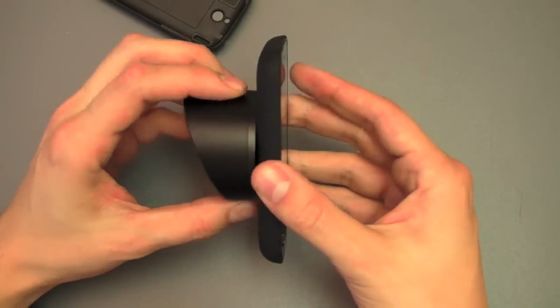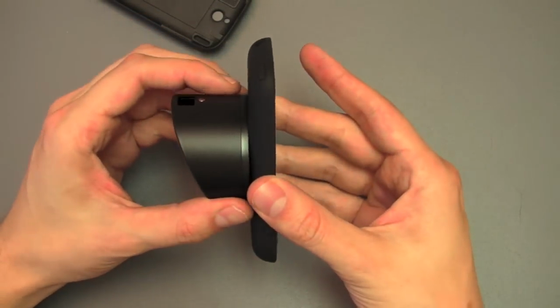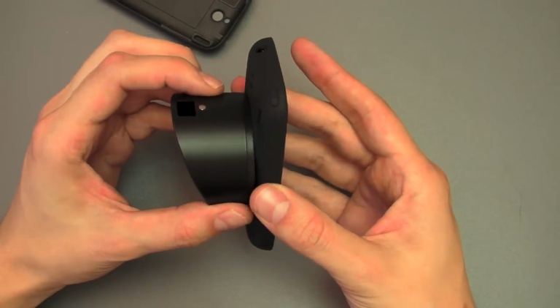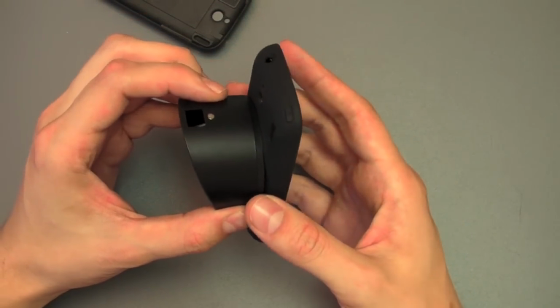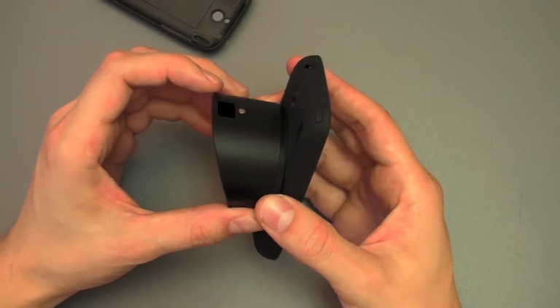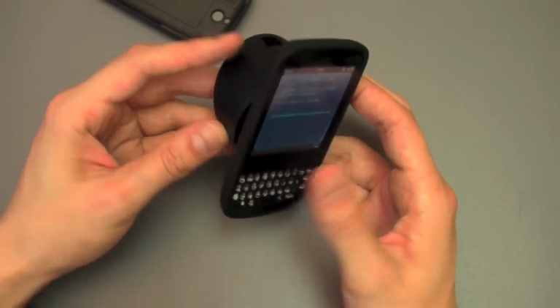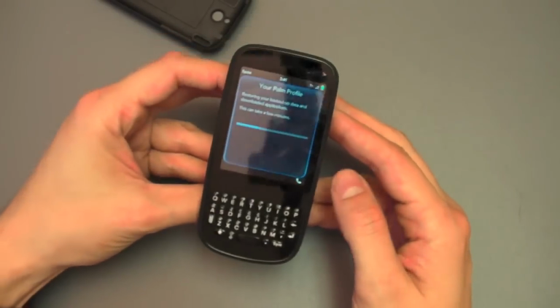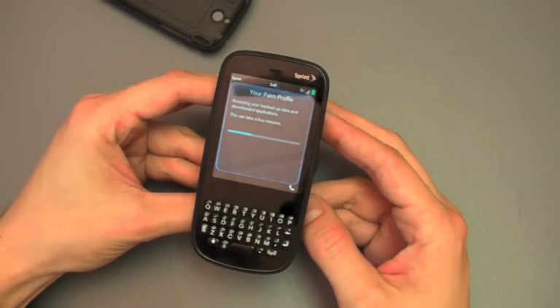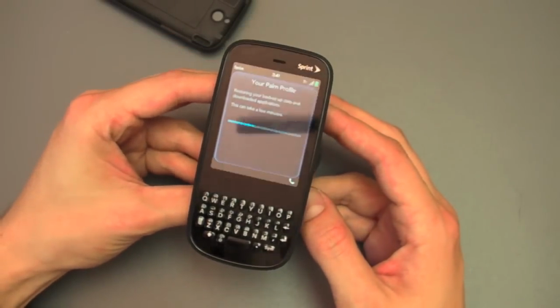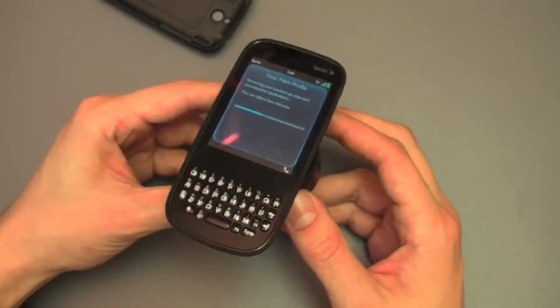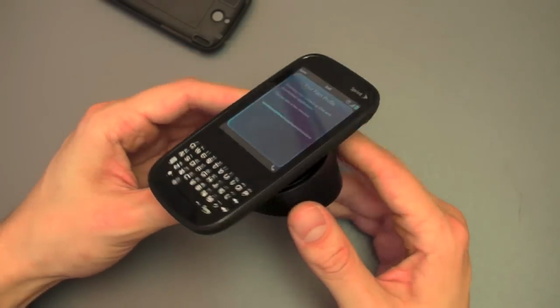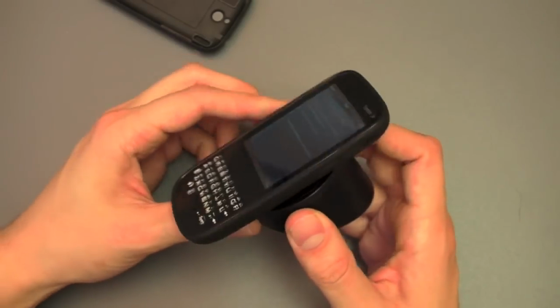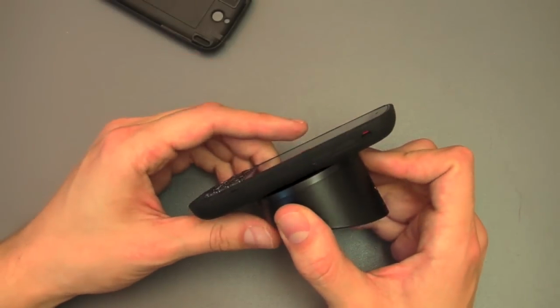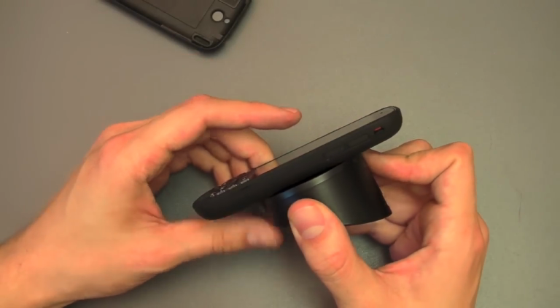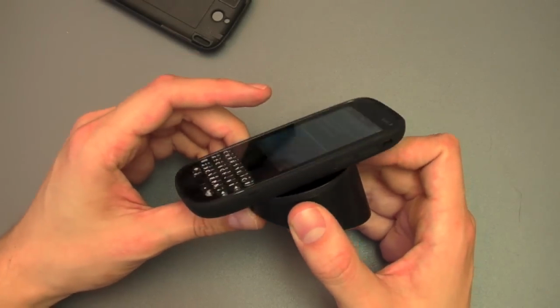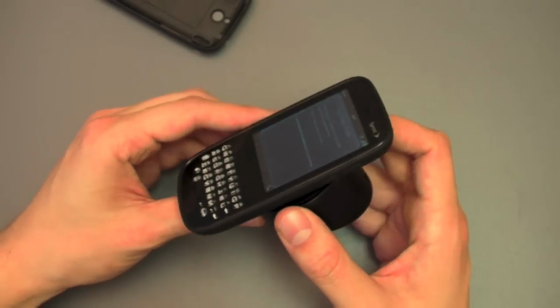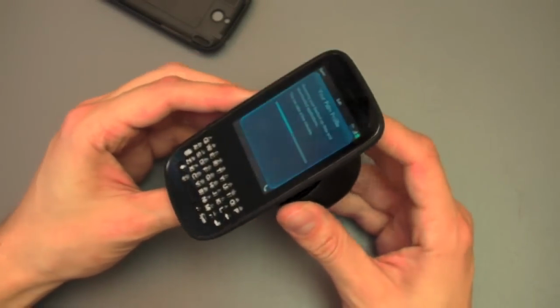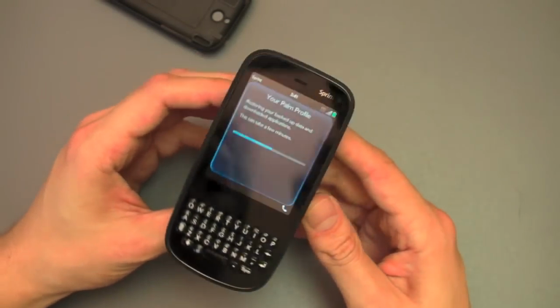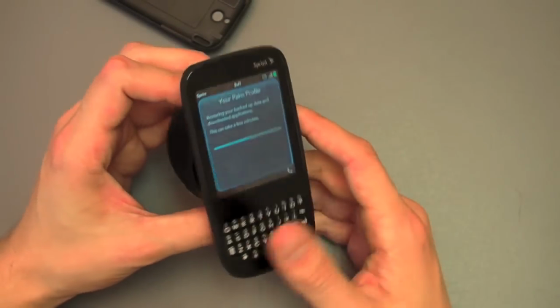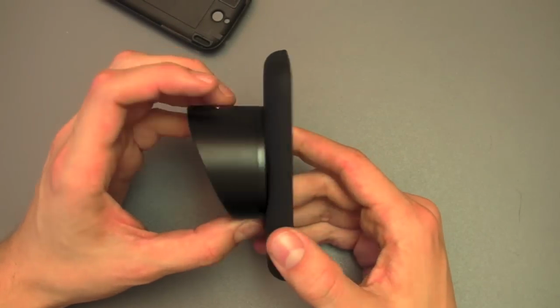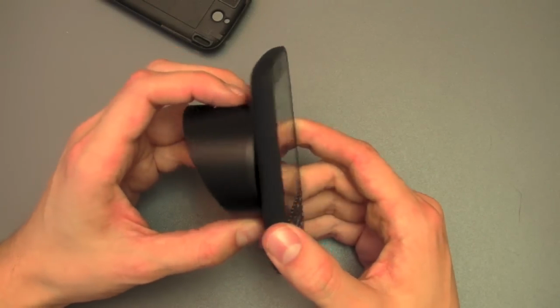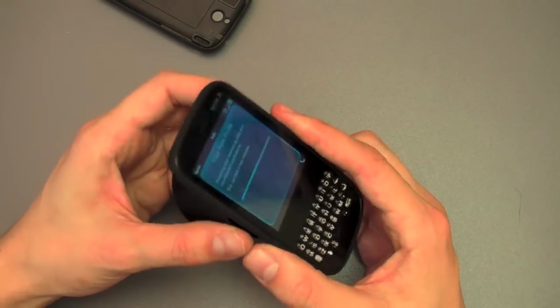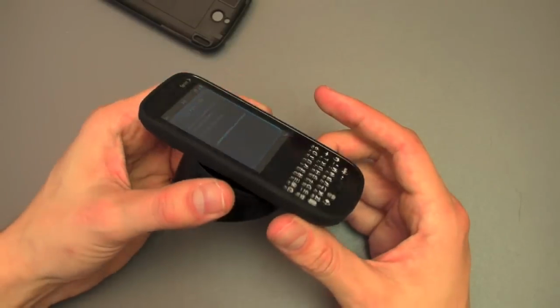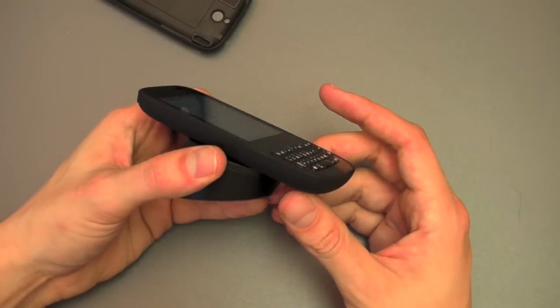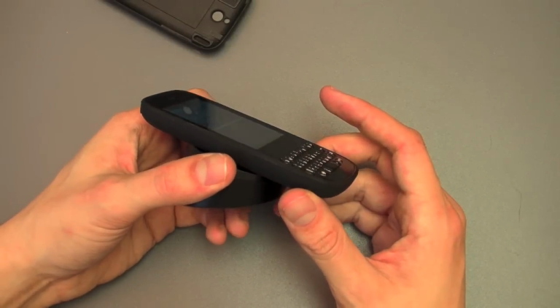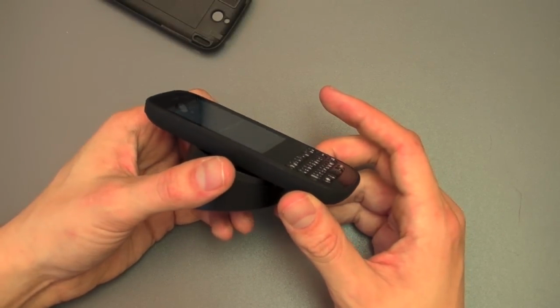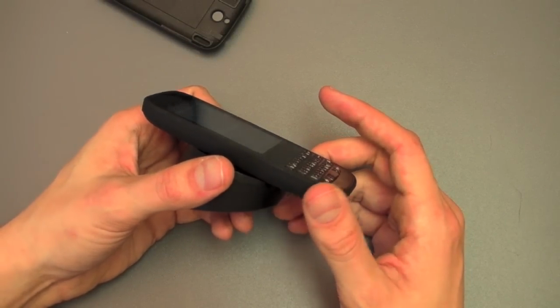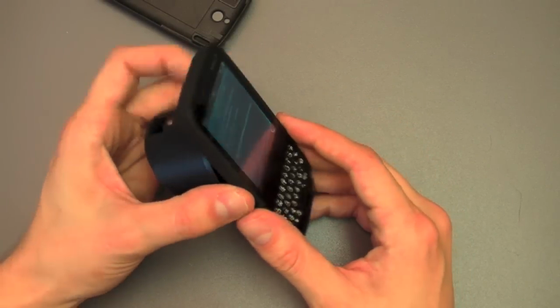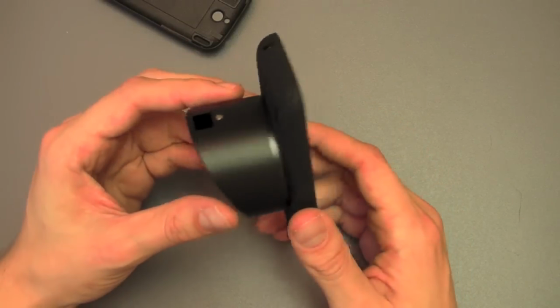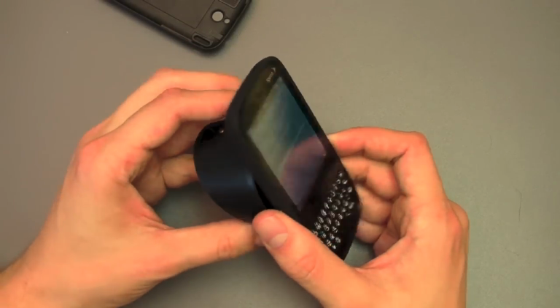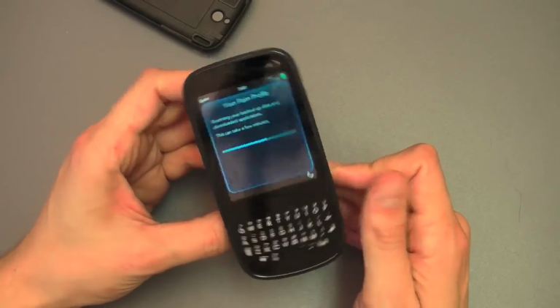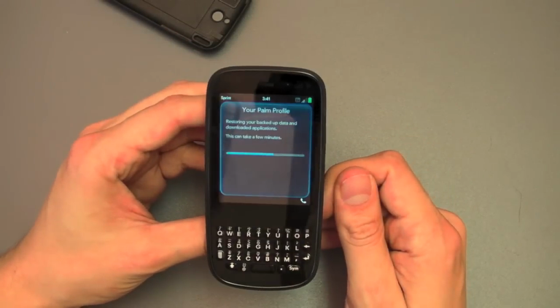And we will come back to you with lots more coverage of the Palm Pixie, explaining how the whole thing works, talking about WebOS 1.3.1, and seeing if this is a good phone for your average consumer. So check back — precentral.net.